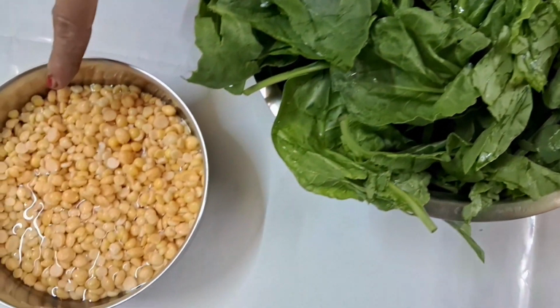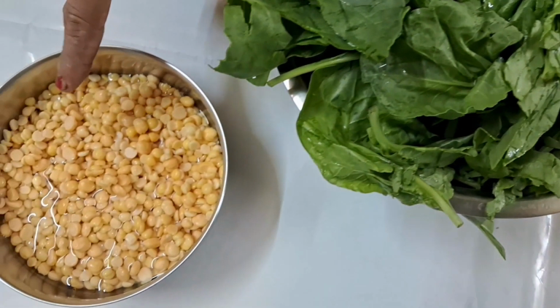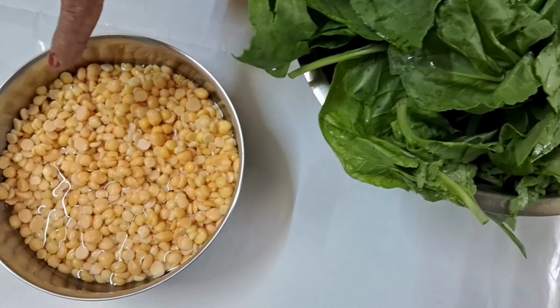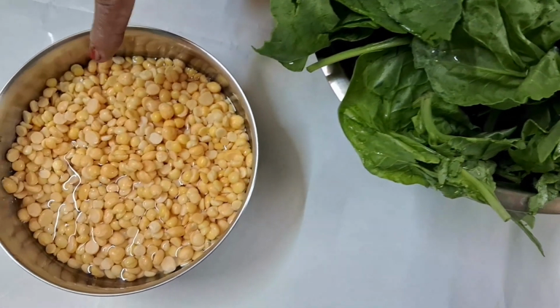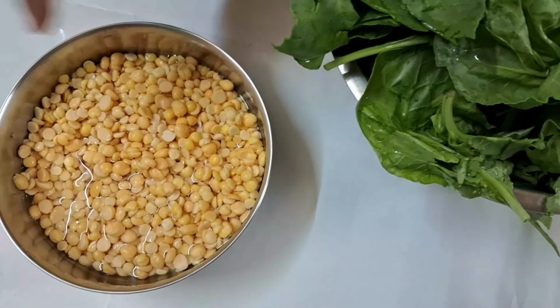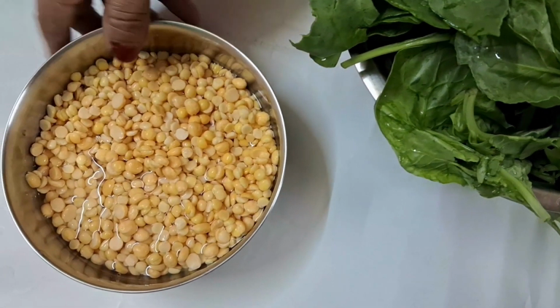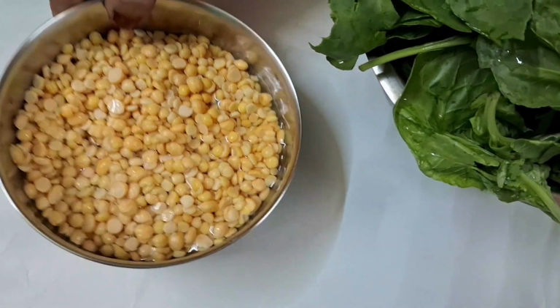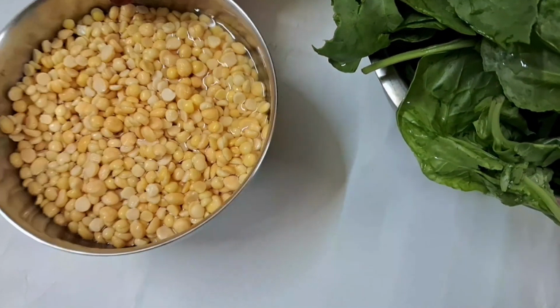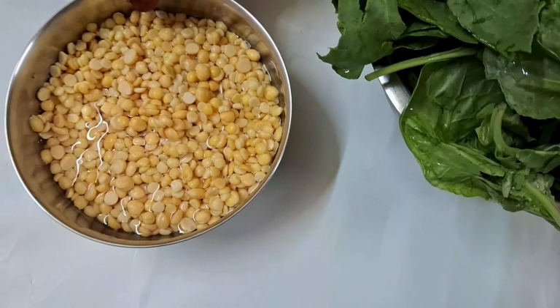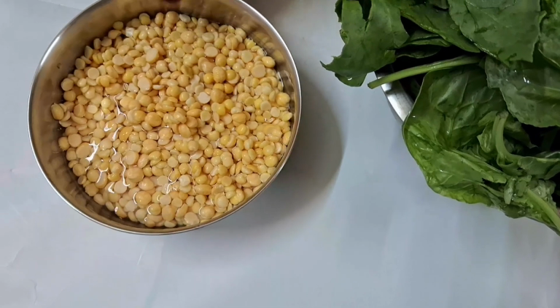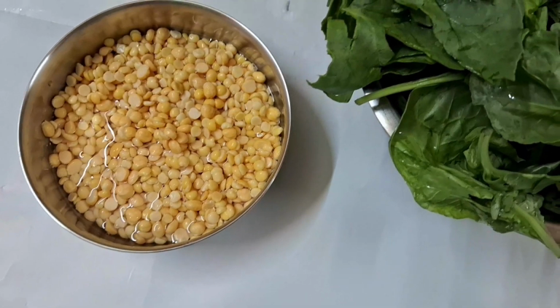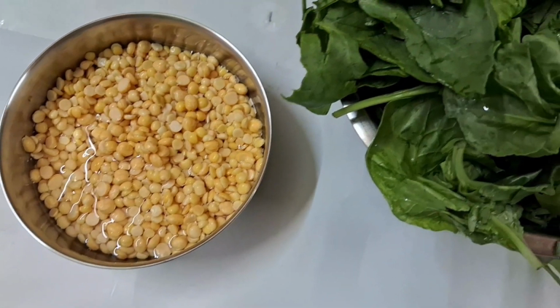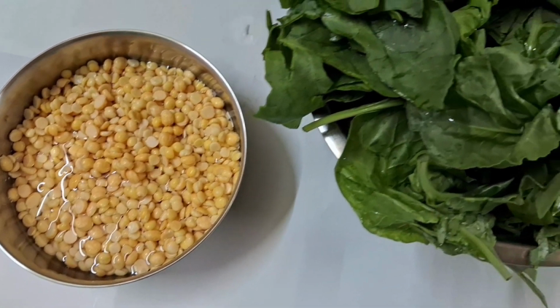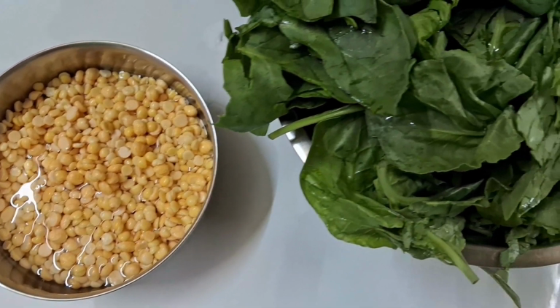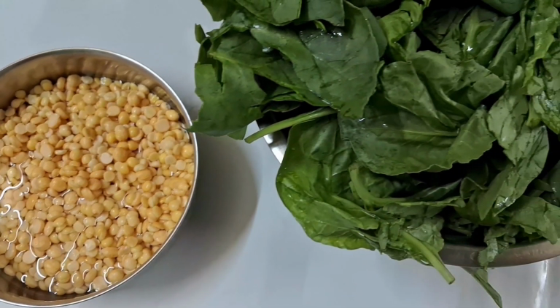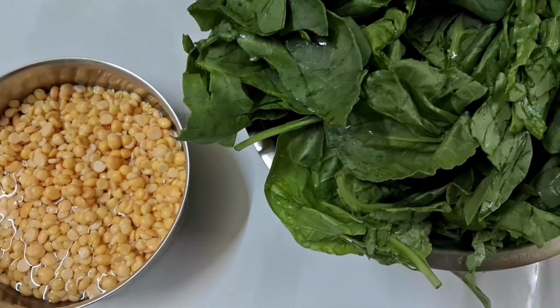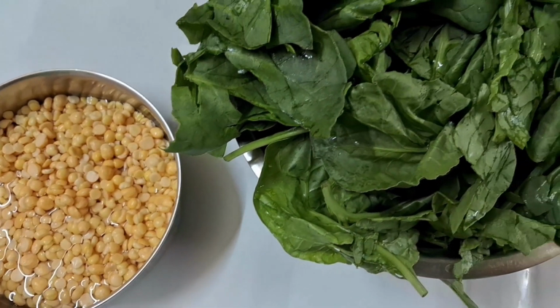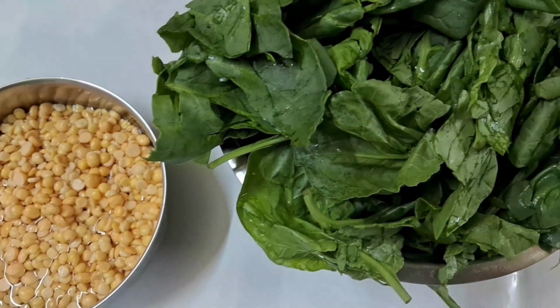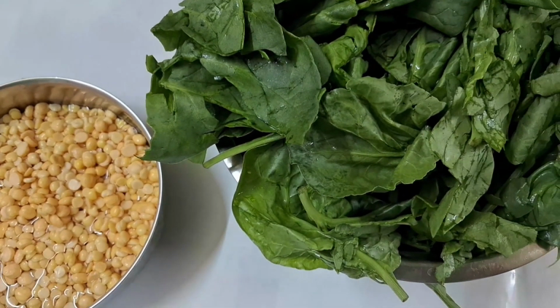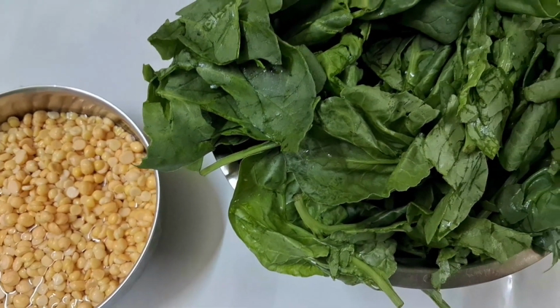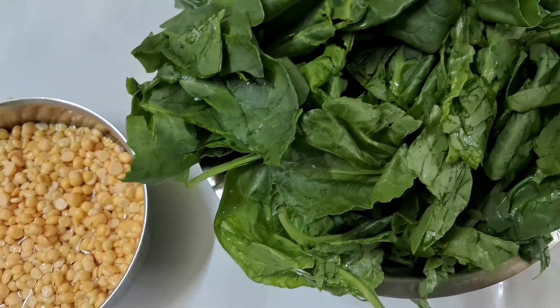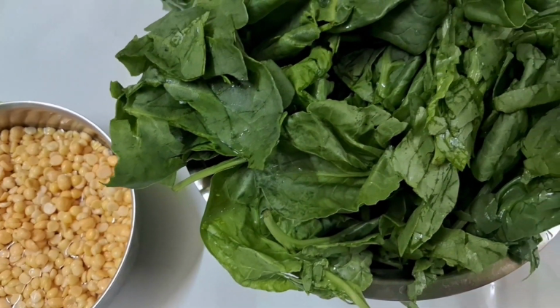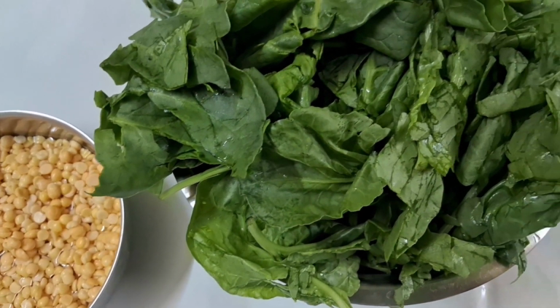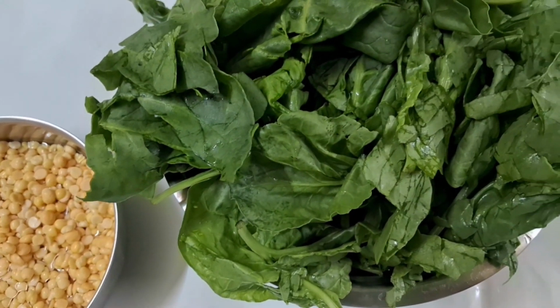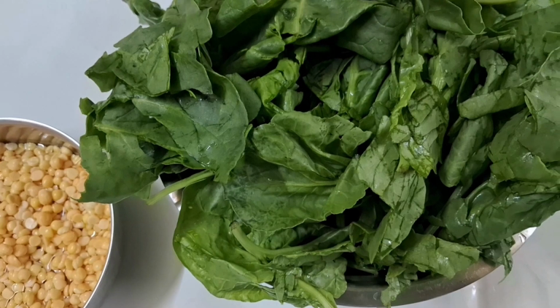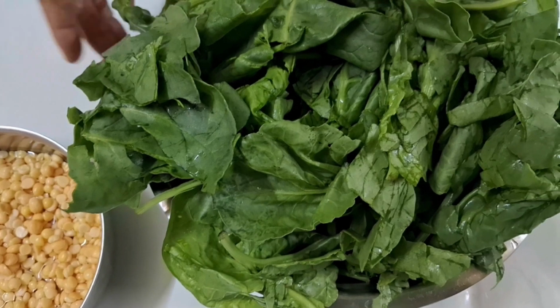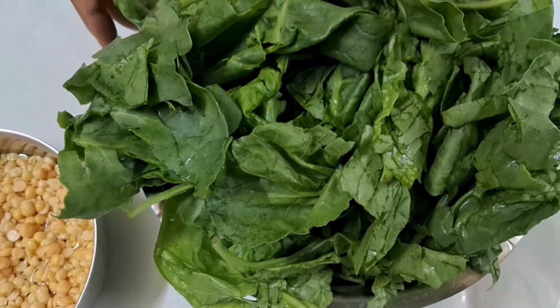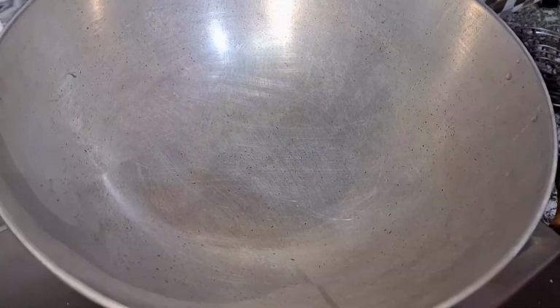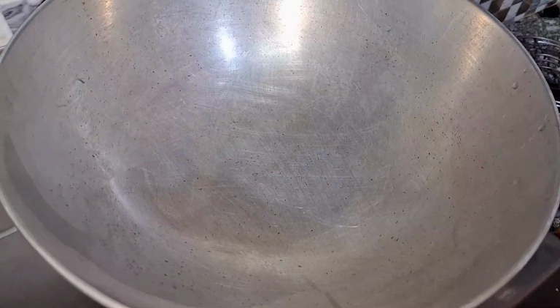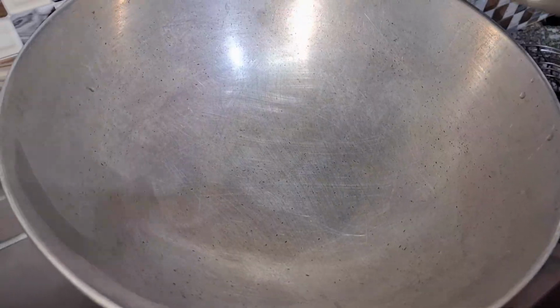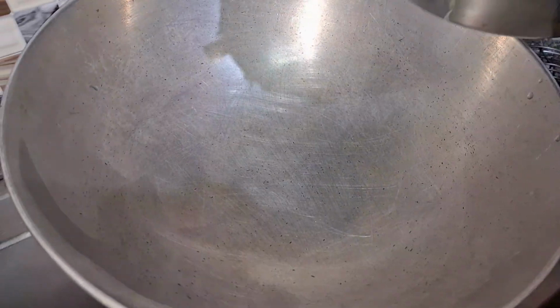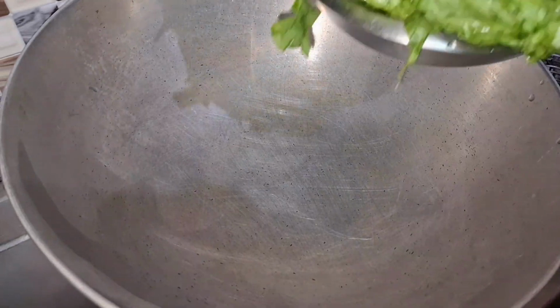1 gourd and 1 gourd milk. I will make the Palluangshag with the Palluangshag. First, I will make the Porshaa dipper as well. We will make the Palluangshag.